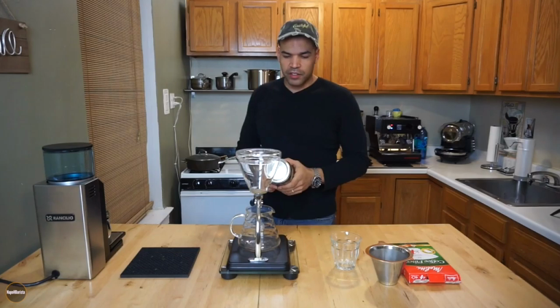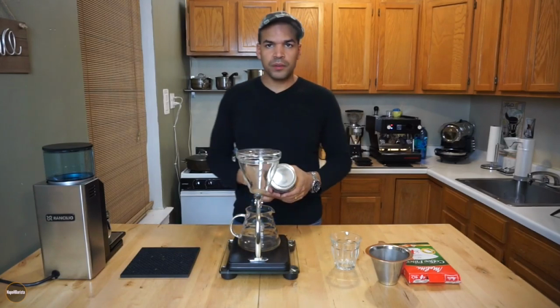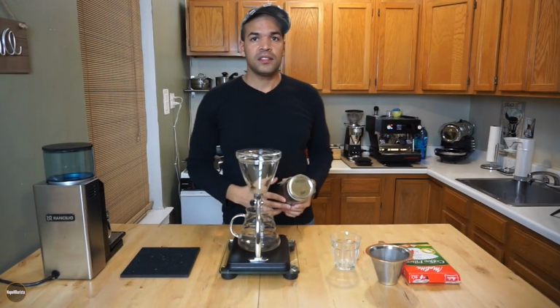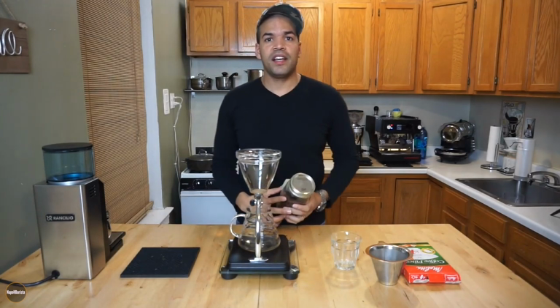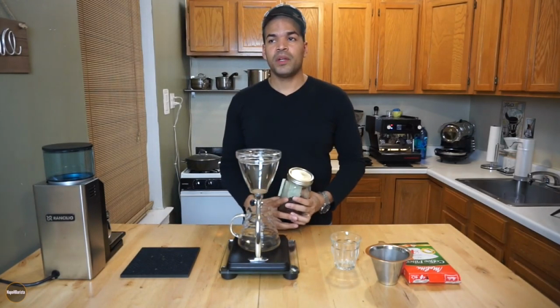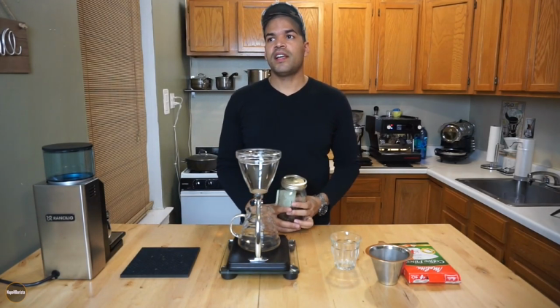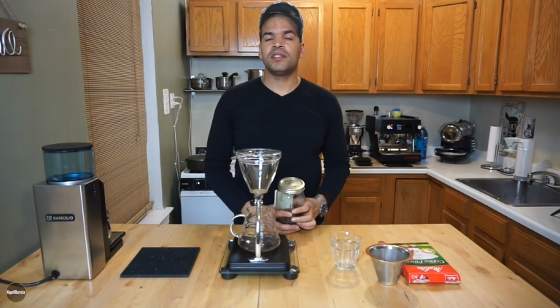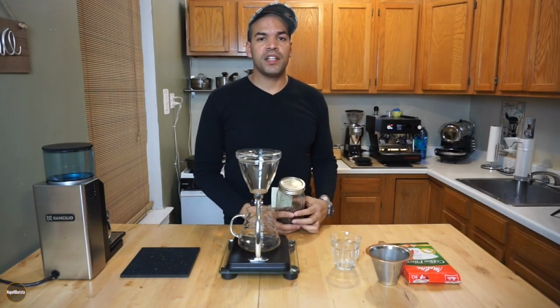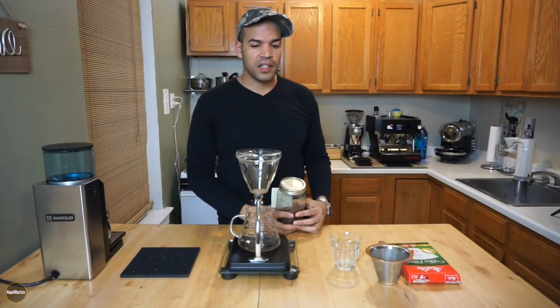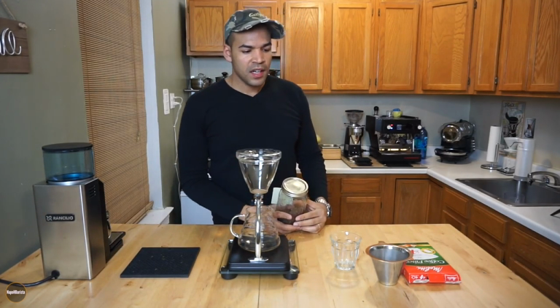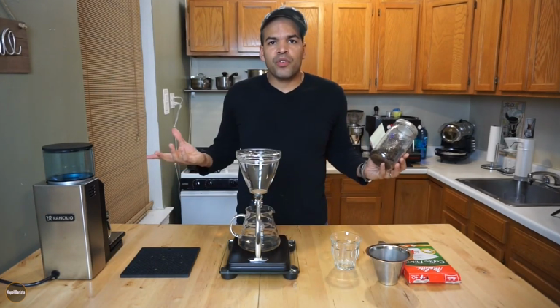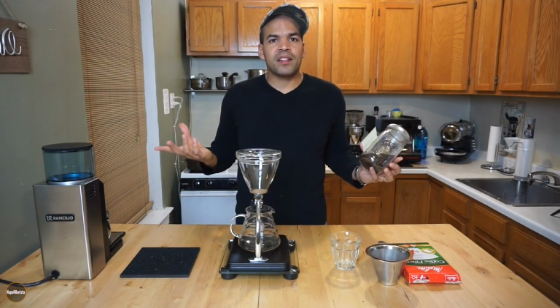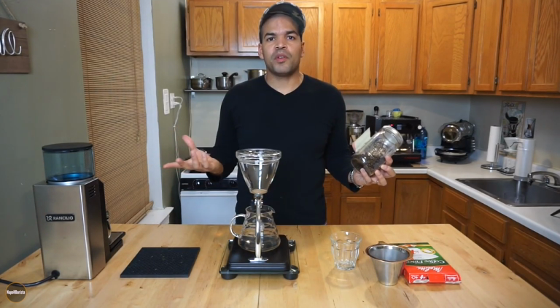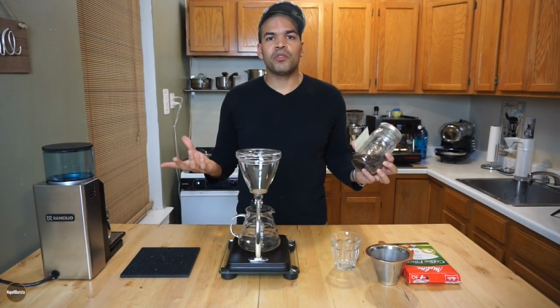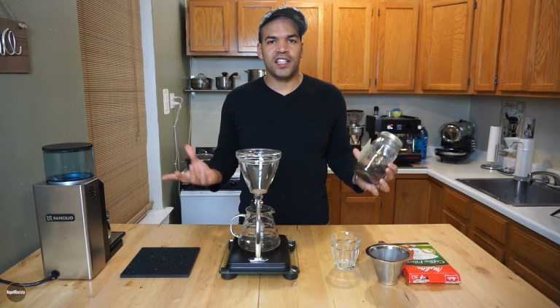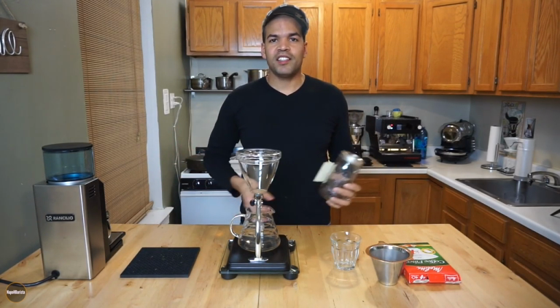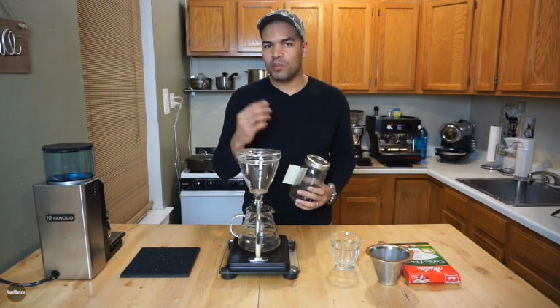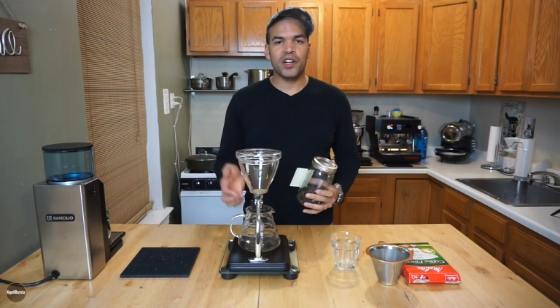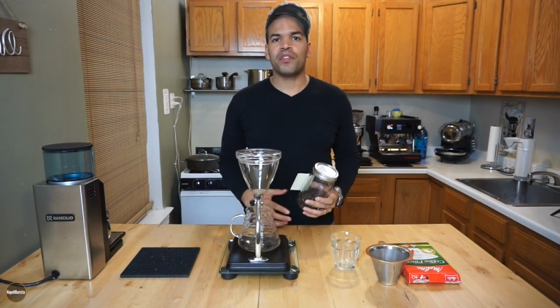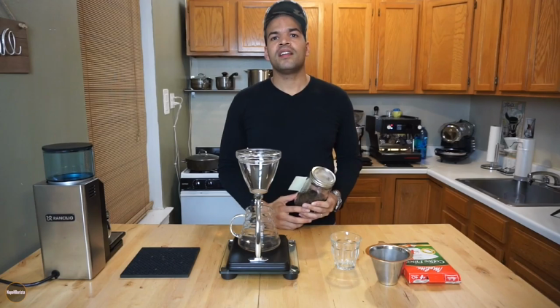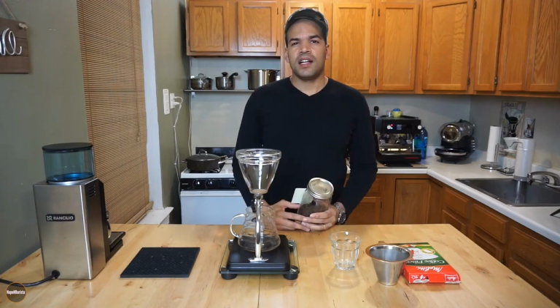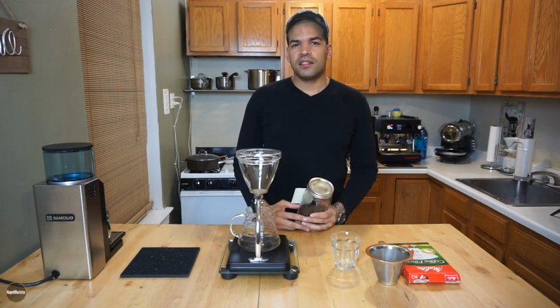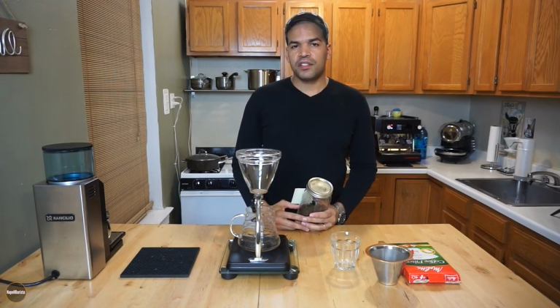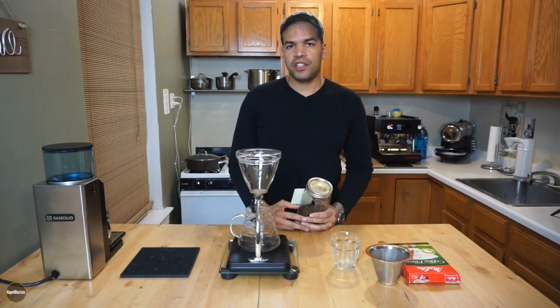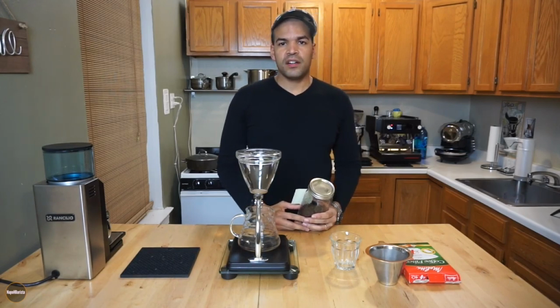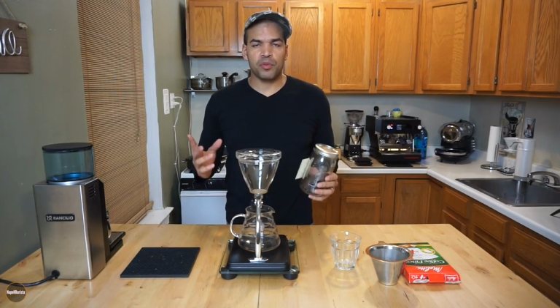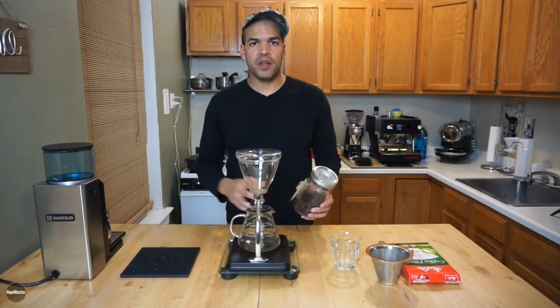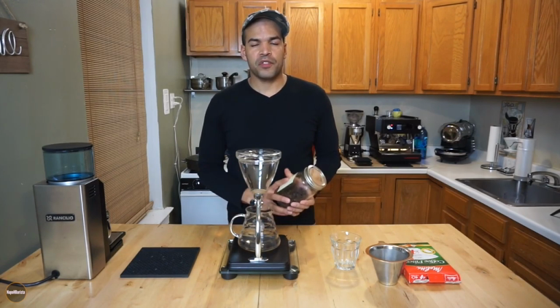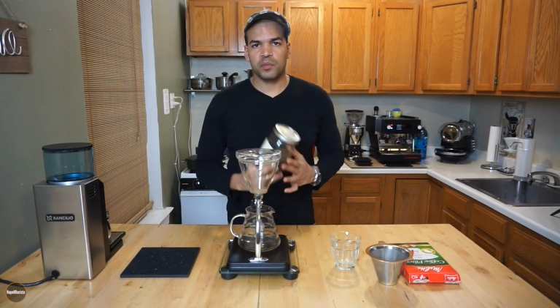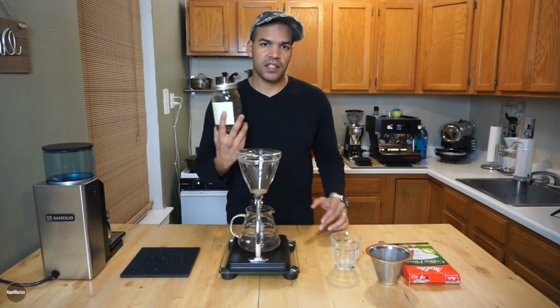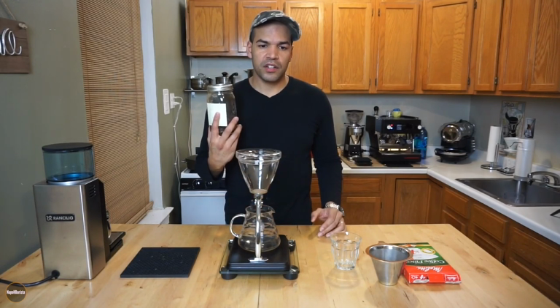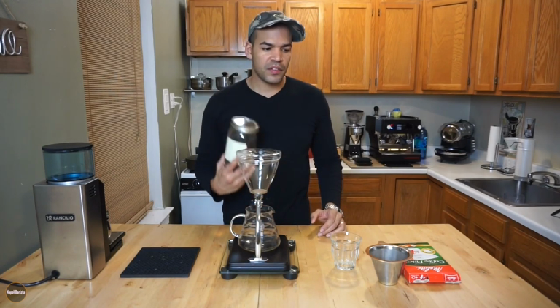So today is Wednesday evening. I'm doing my typical routine, brewing coffee. I decided to share my brew method for this particular coffee.